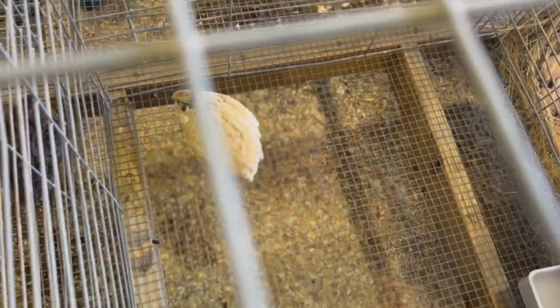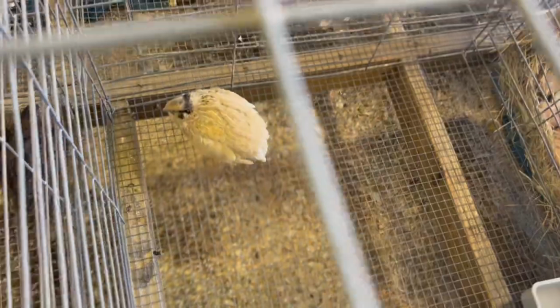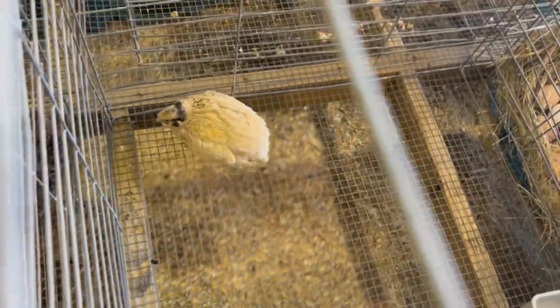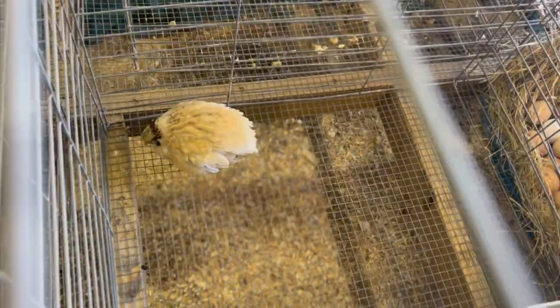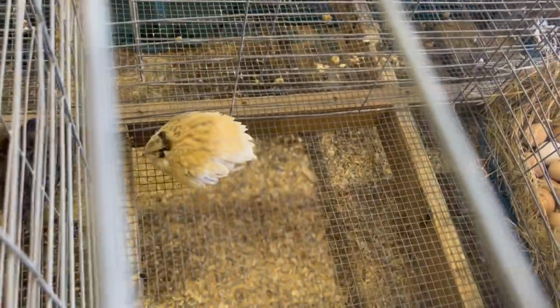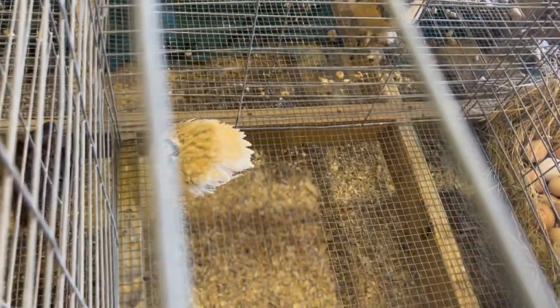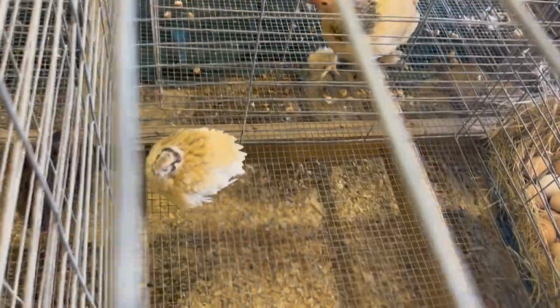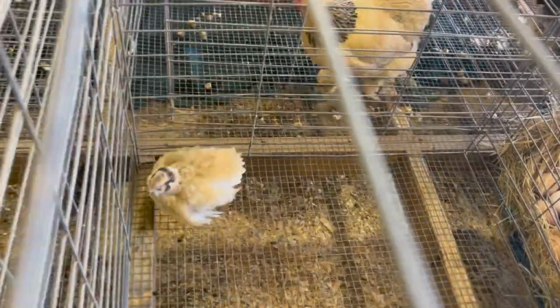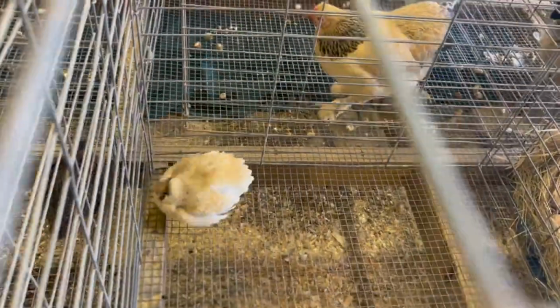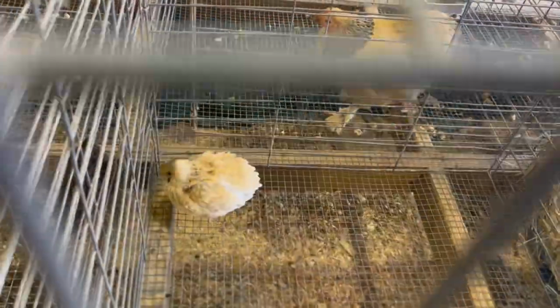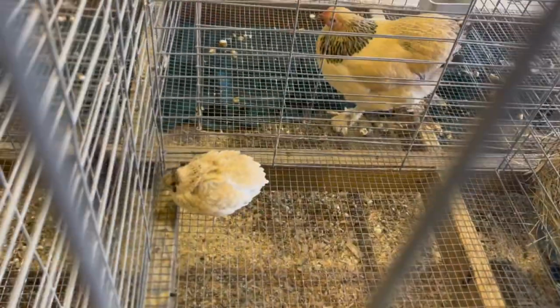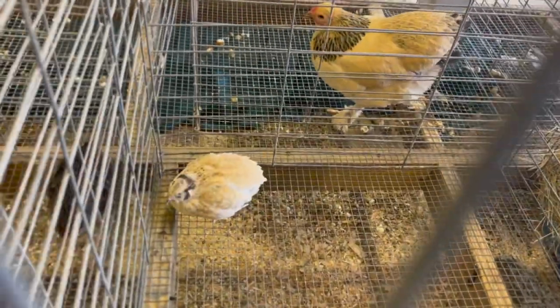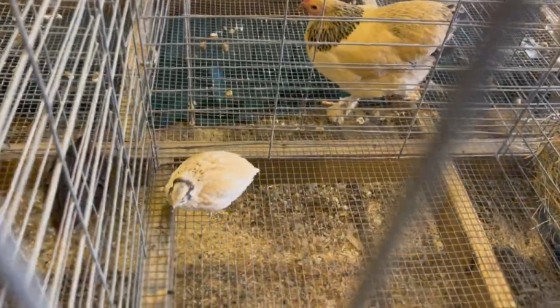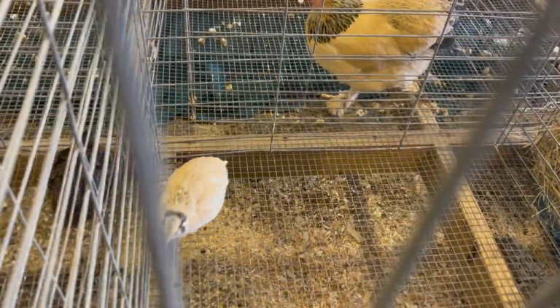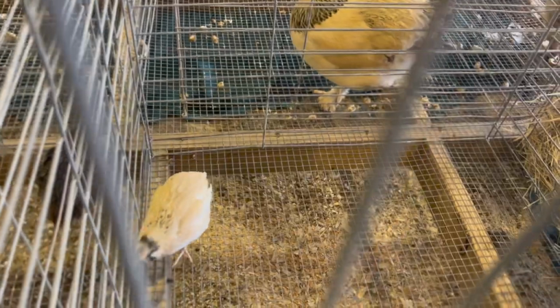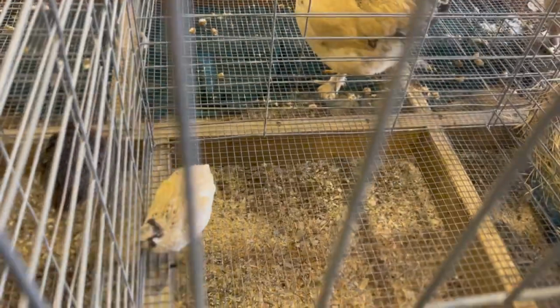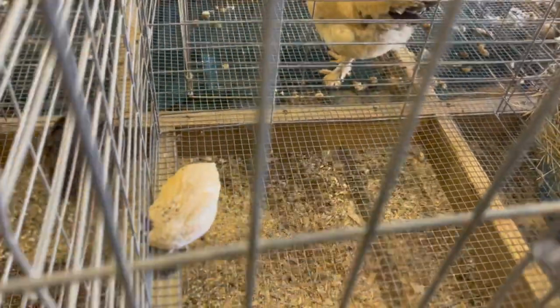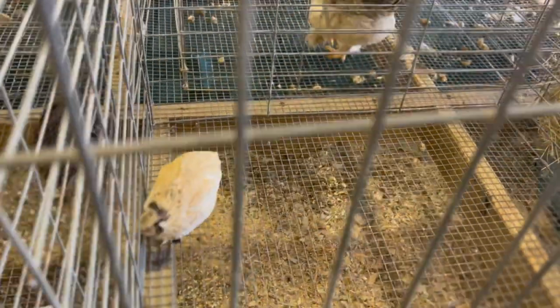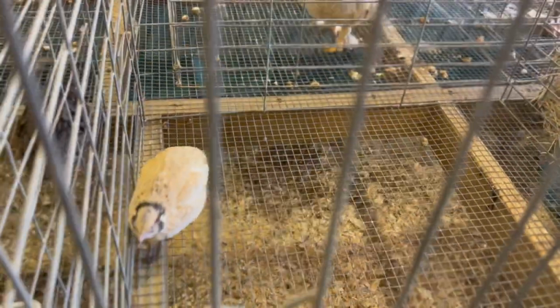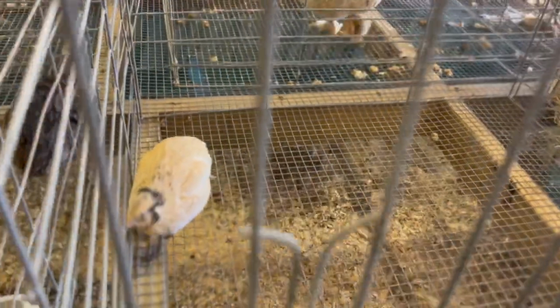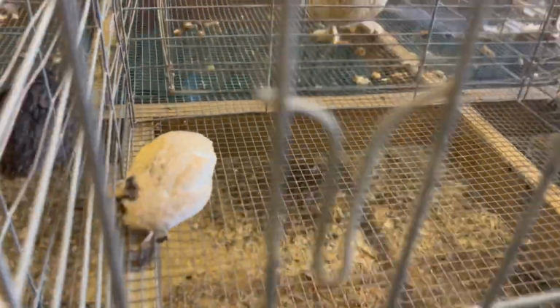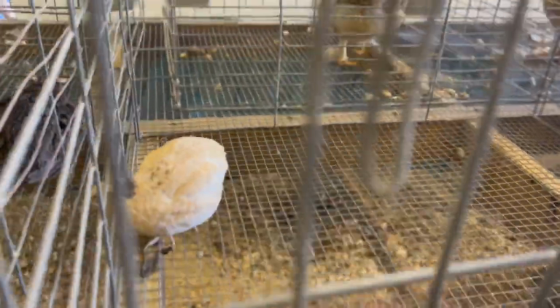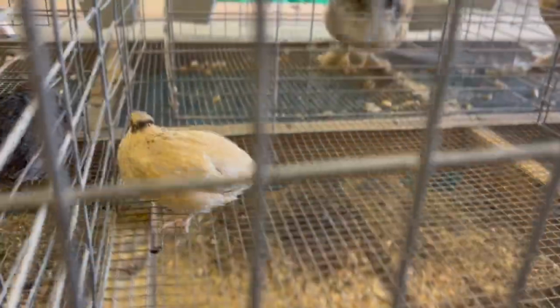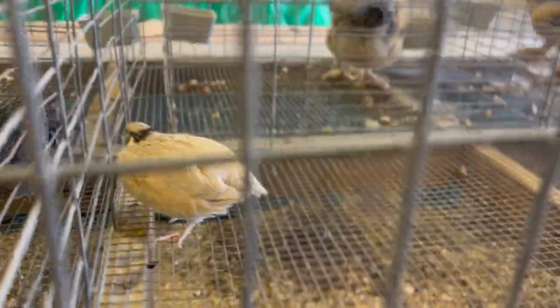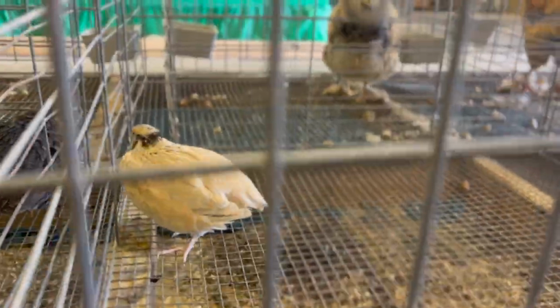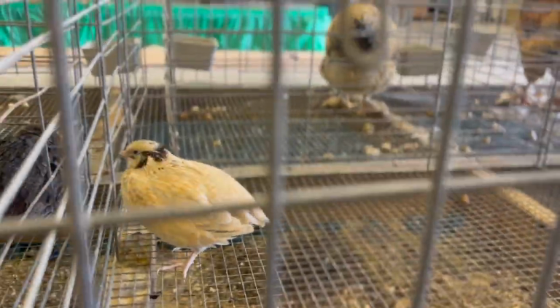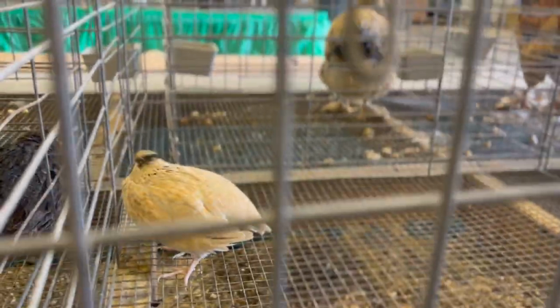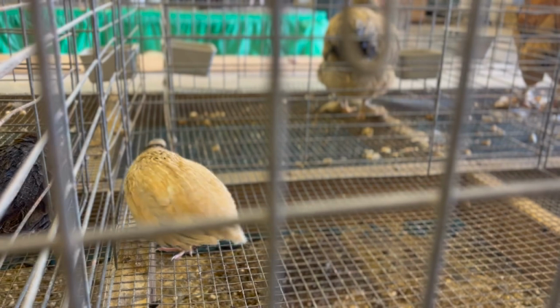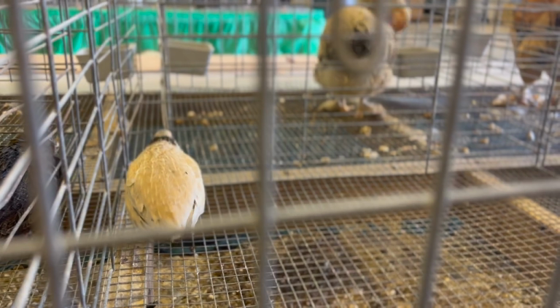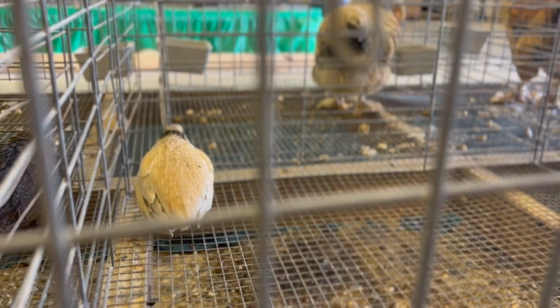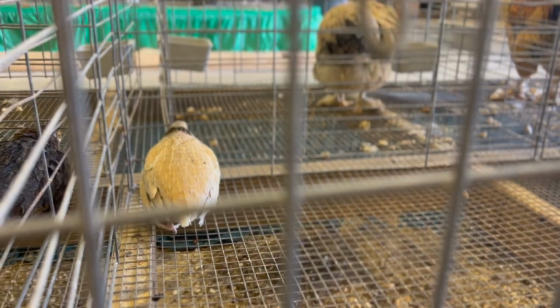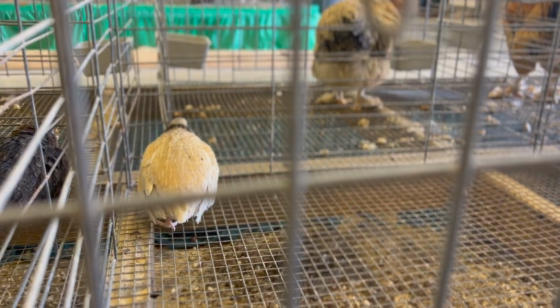However, they can be raised with chickens or other quail breeds as long as they have enough space and resources. It is also important to make sure that any feed given to these quails is appropriate for their needs and does not contain medication or additives that may be harmful to other animals.